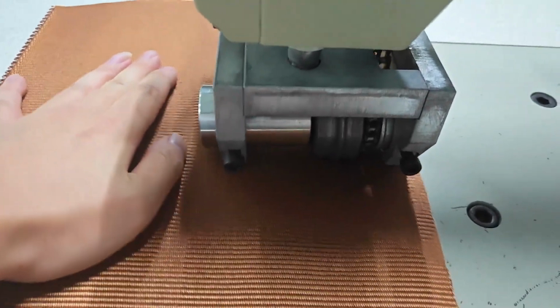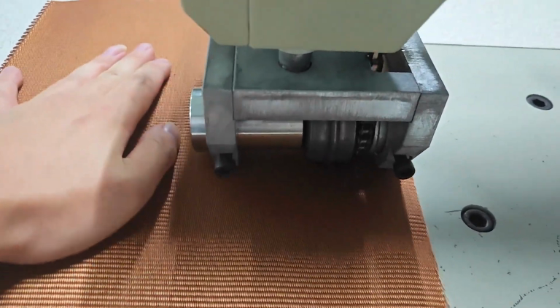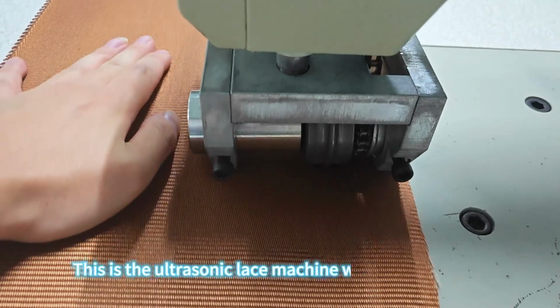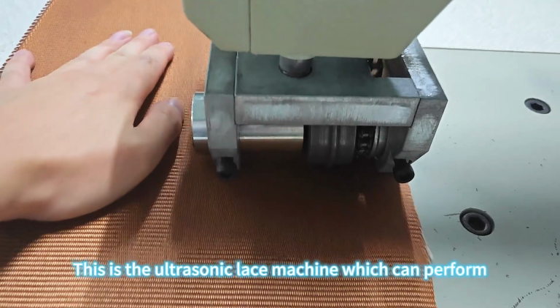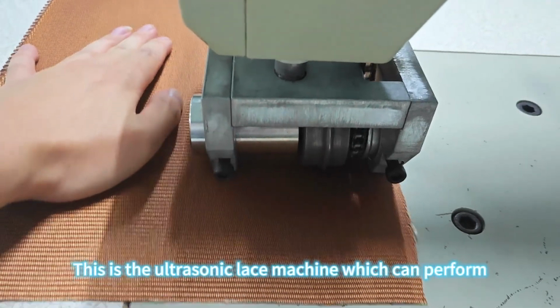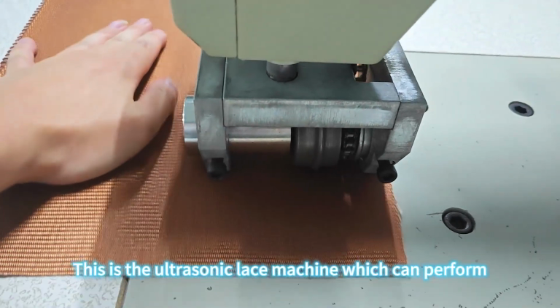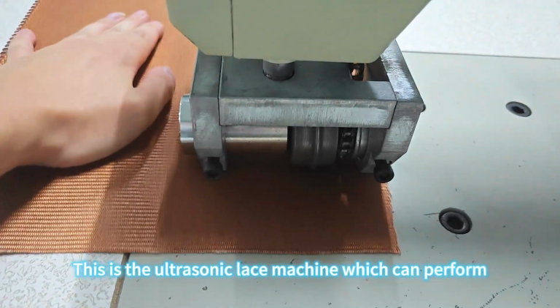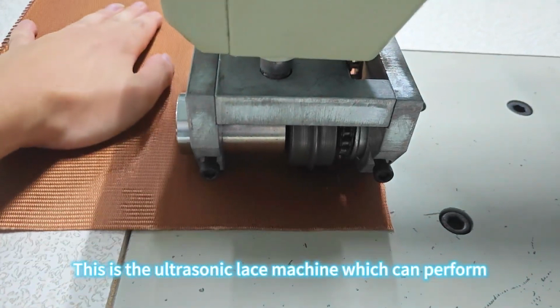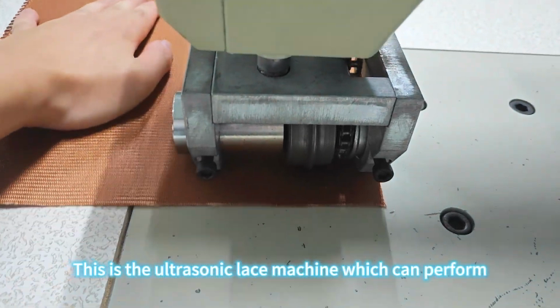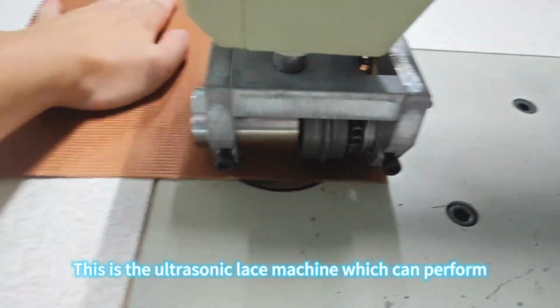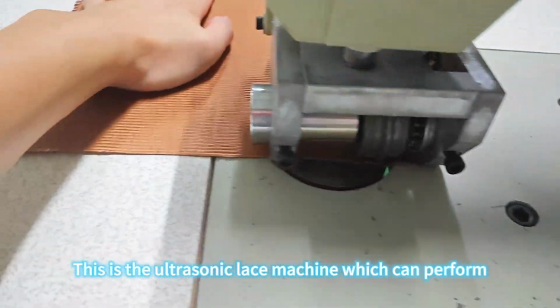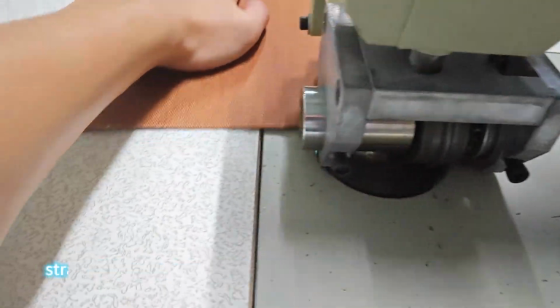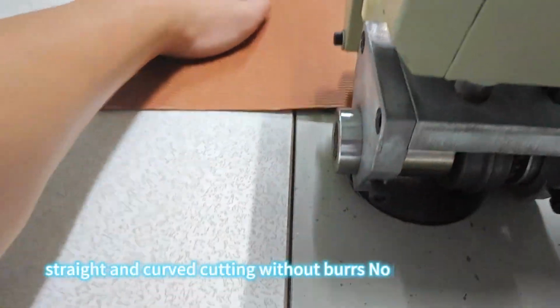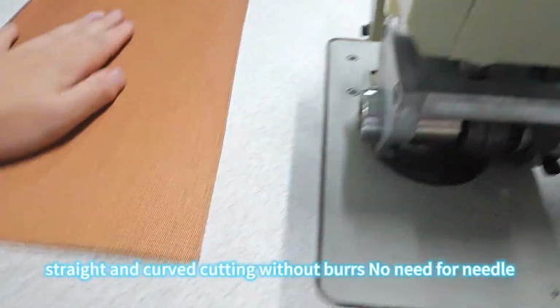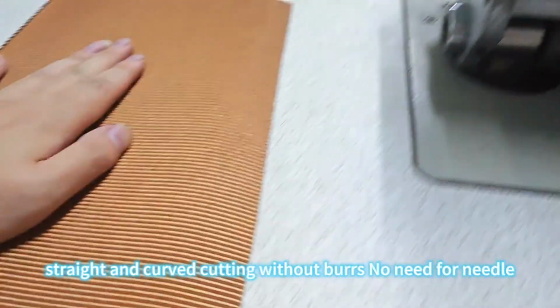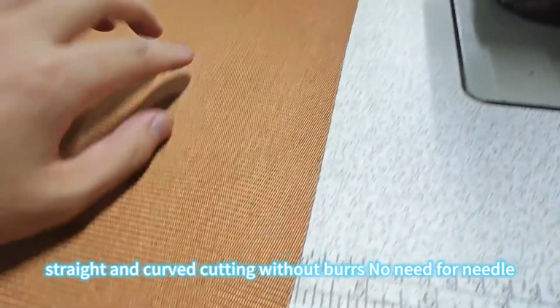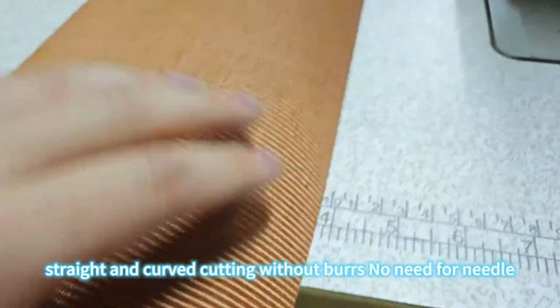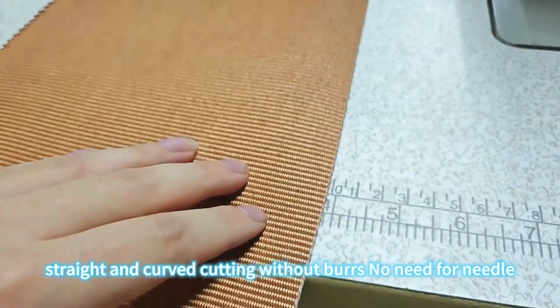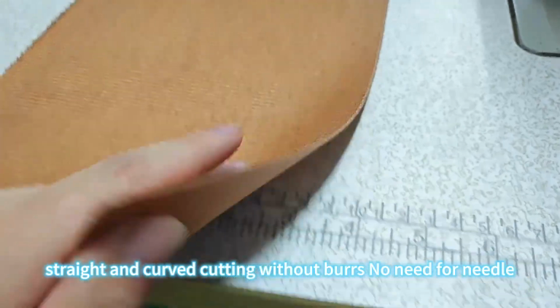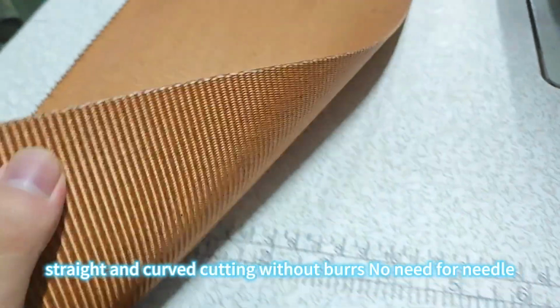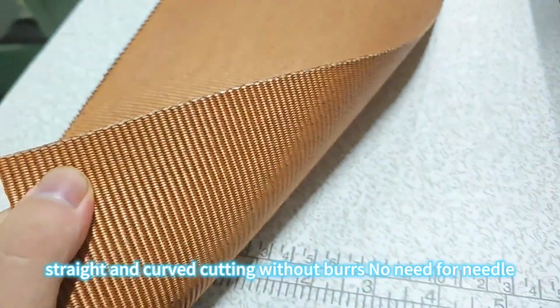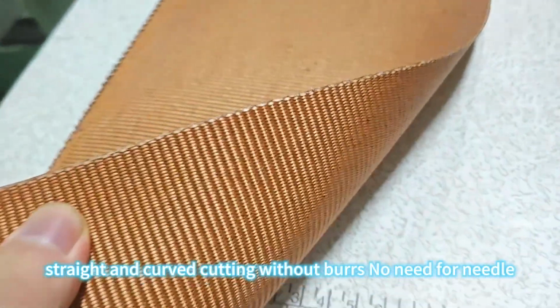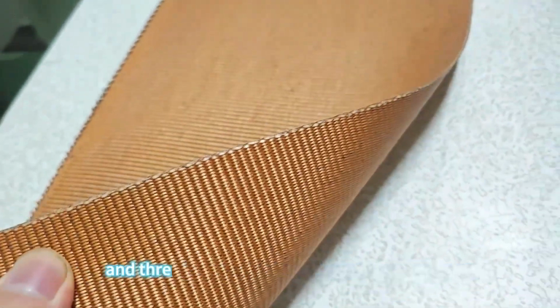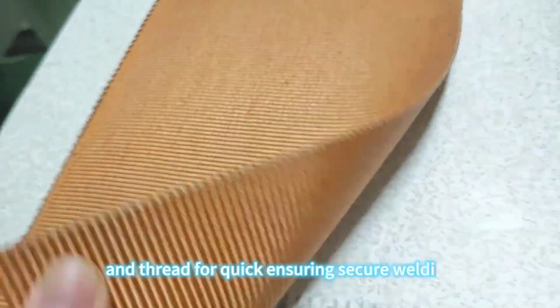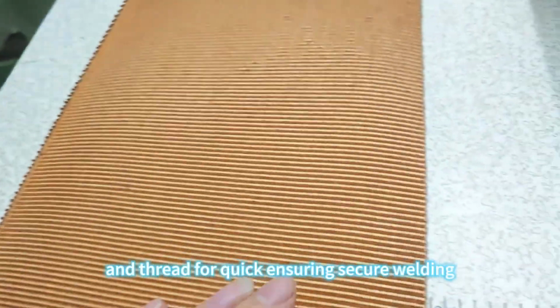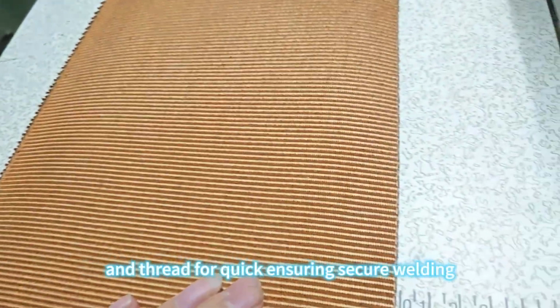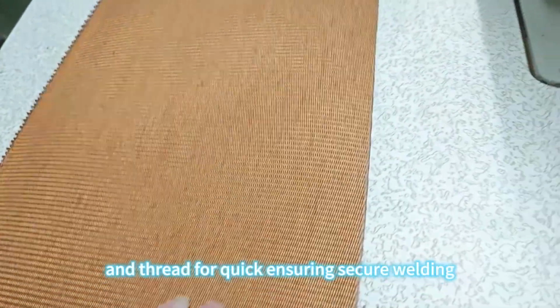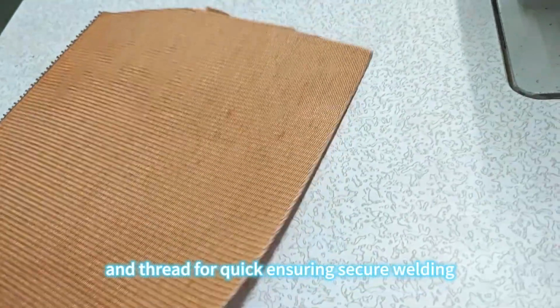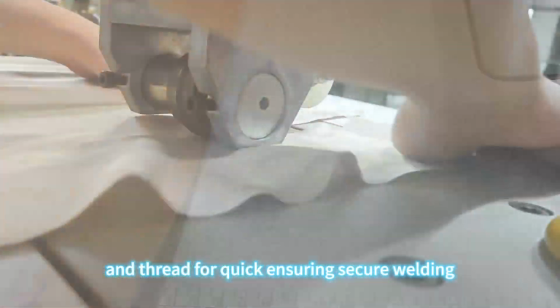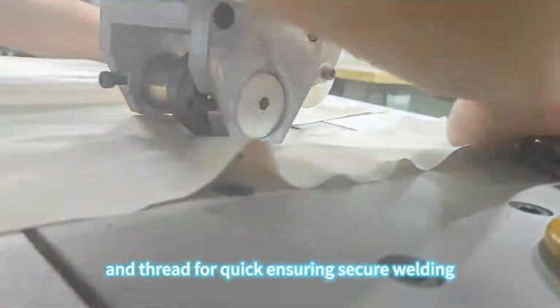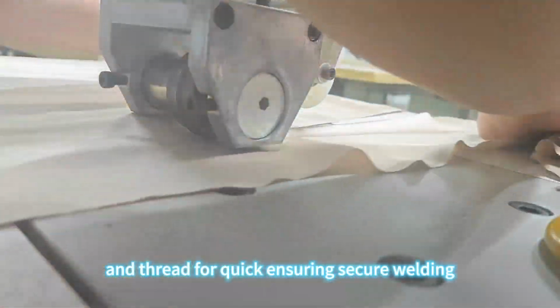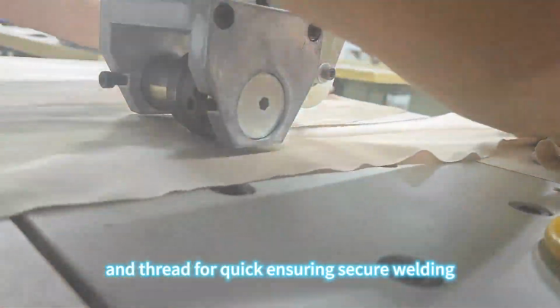This is the ultrasonic lace machine, which can perform straight and curved cutting without burrs. No need for needle and thread for quick stitching, ensuring secure welding.